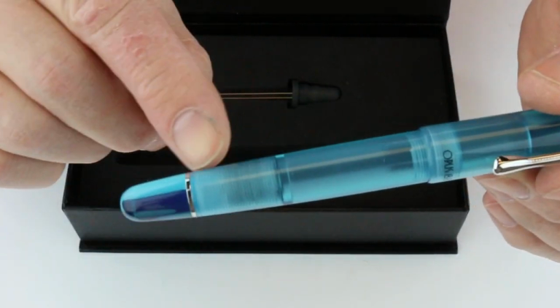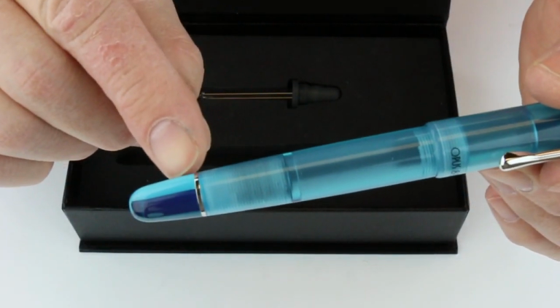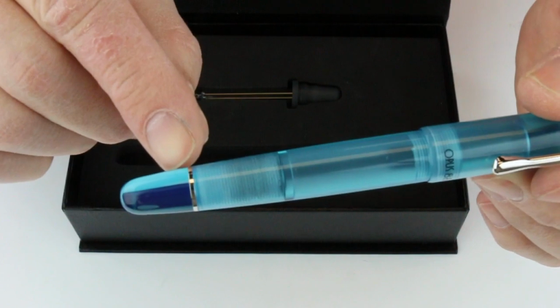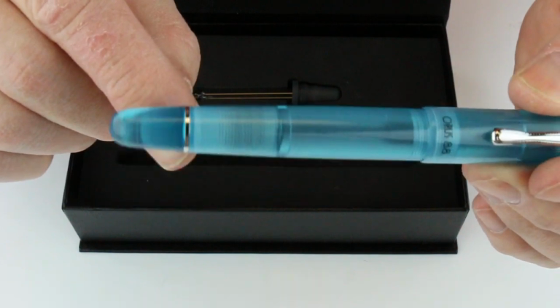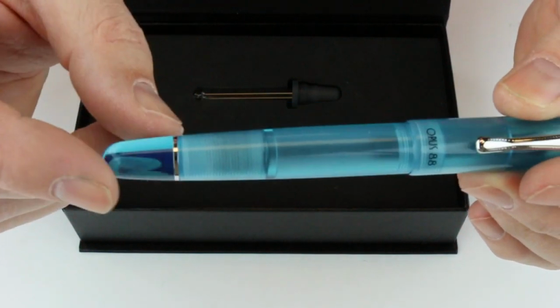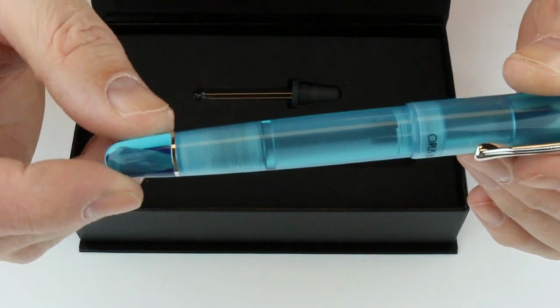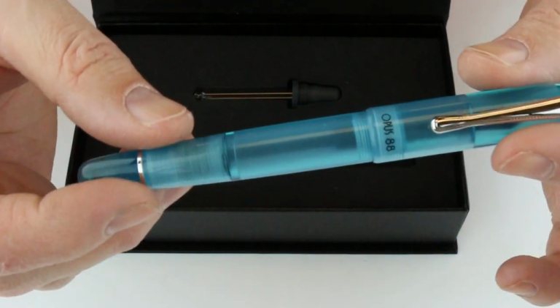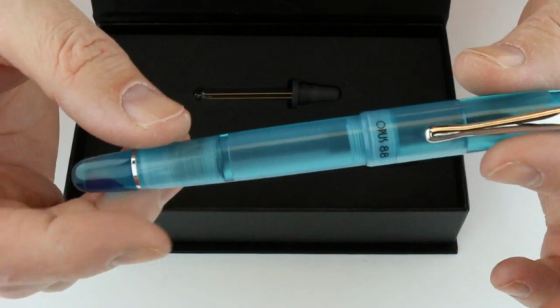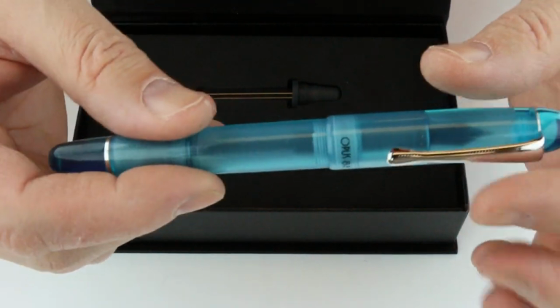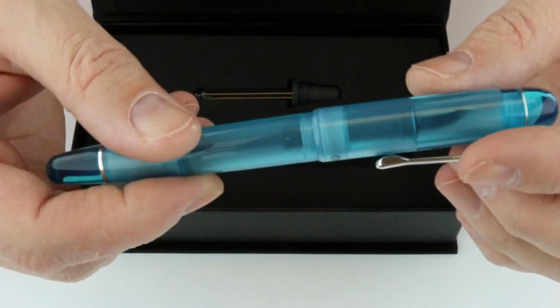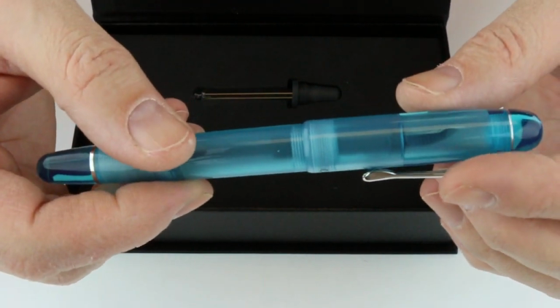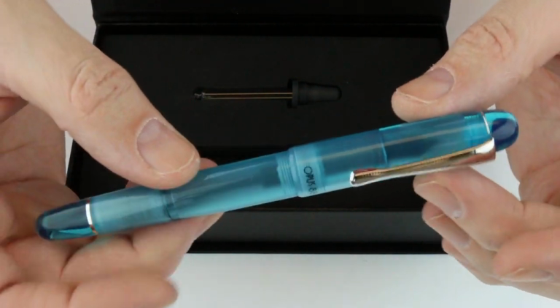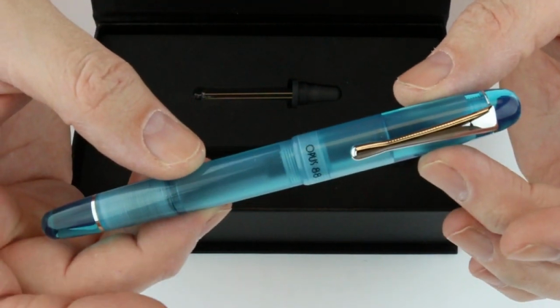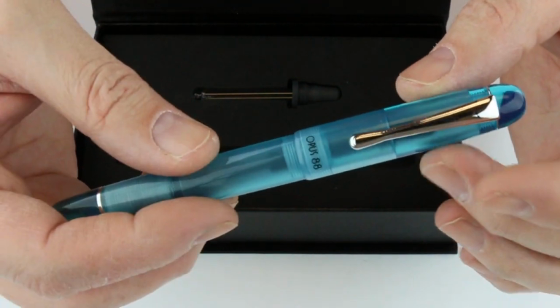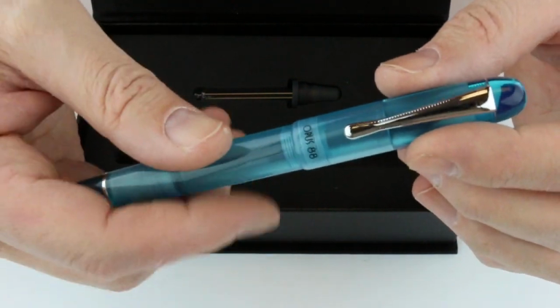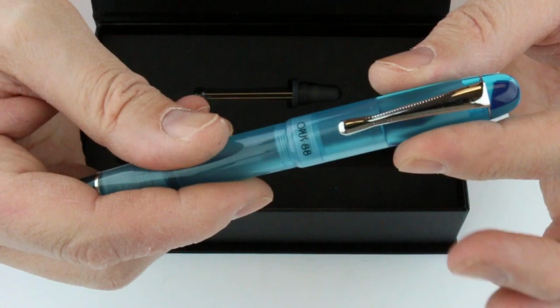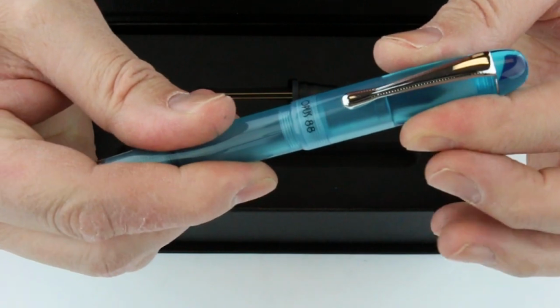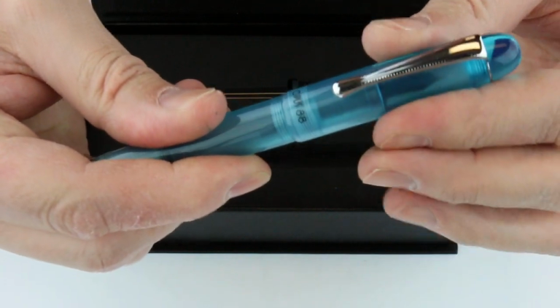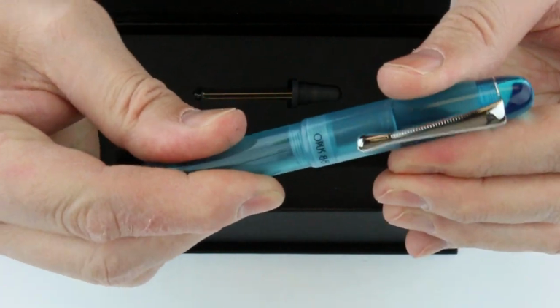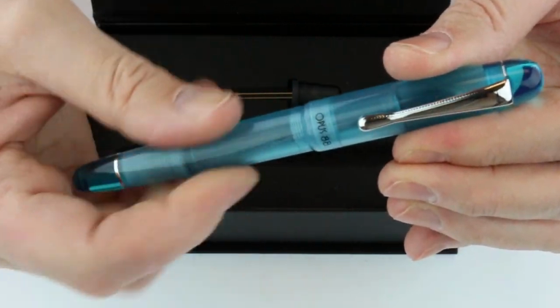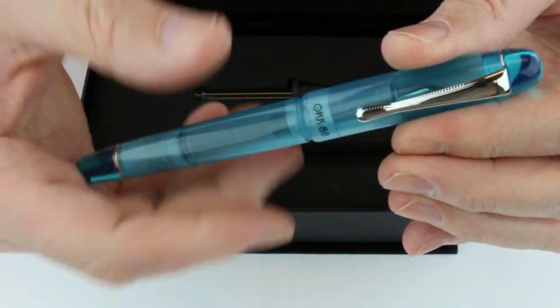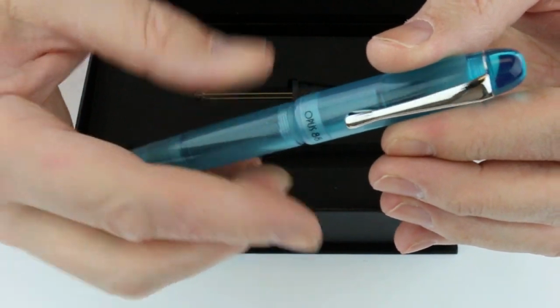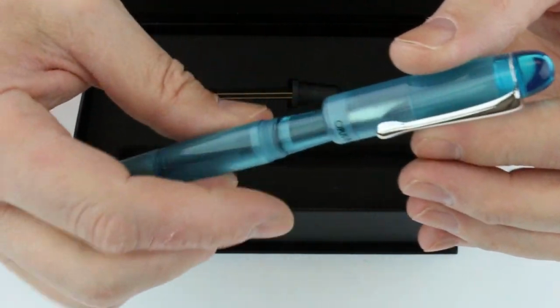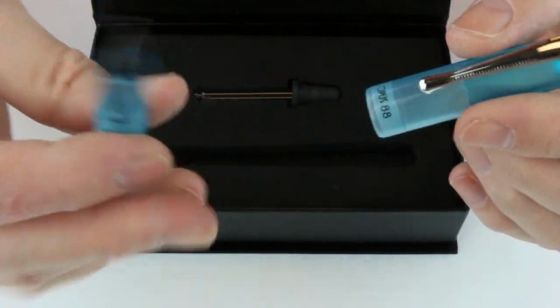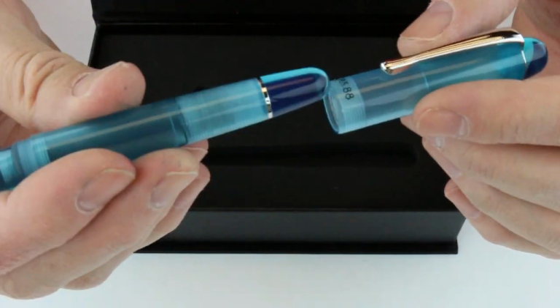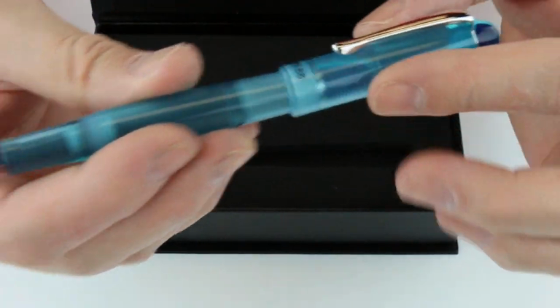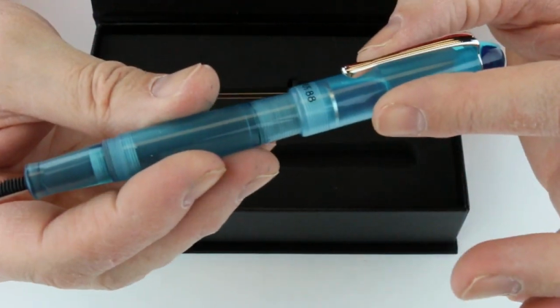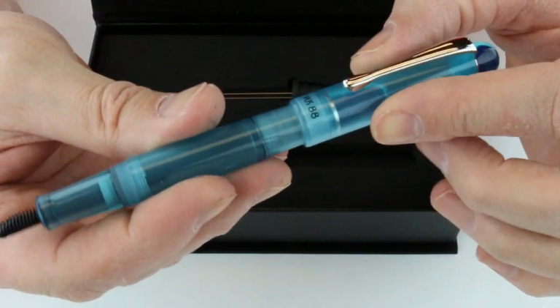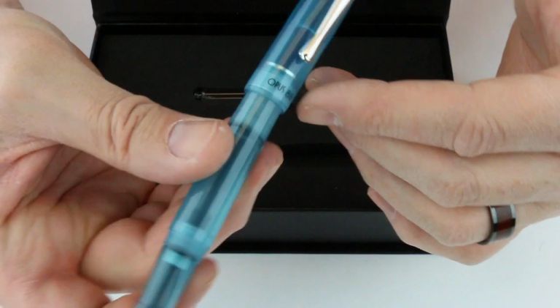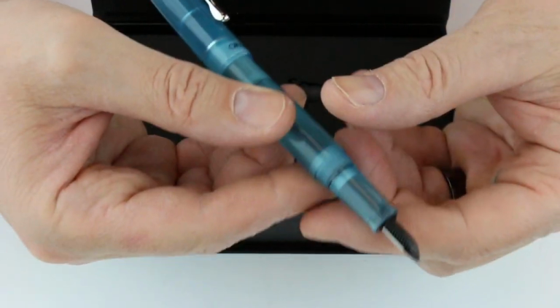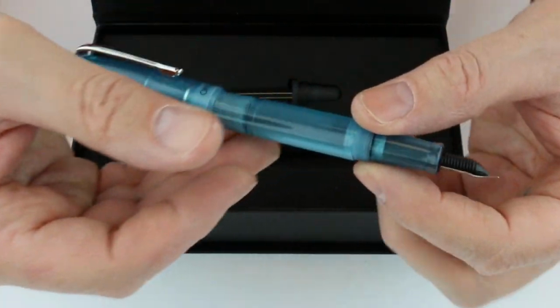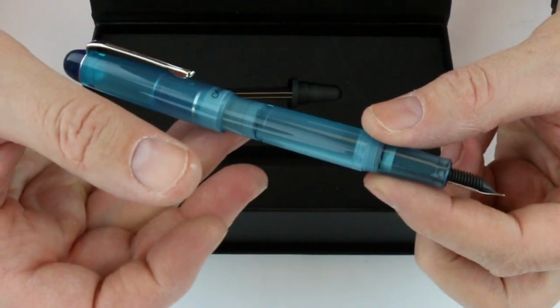There's also a matching silver ring at the bottom of the barrel. The cap on the pen is threaded — it unscrews and can be posted on the end of the barrel if you'd like.